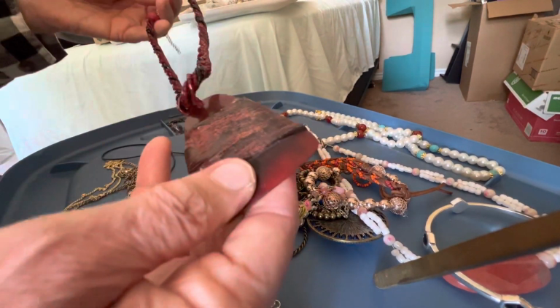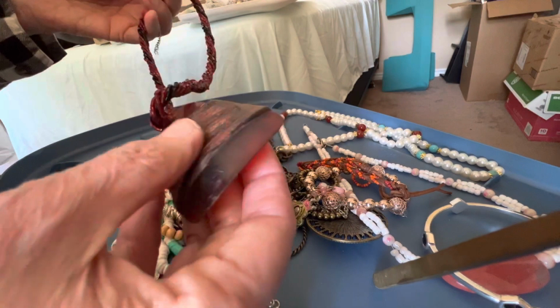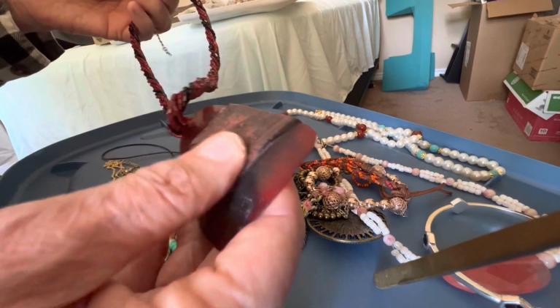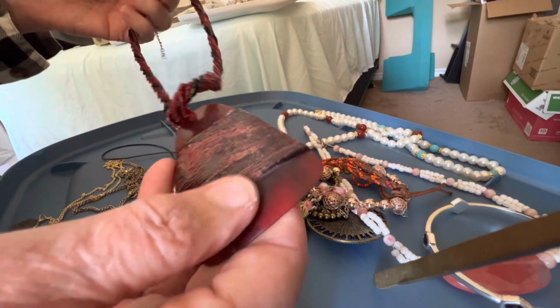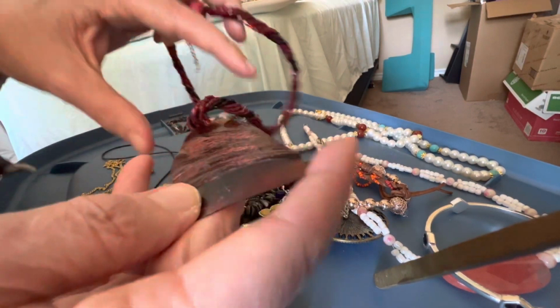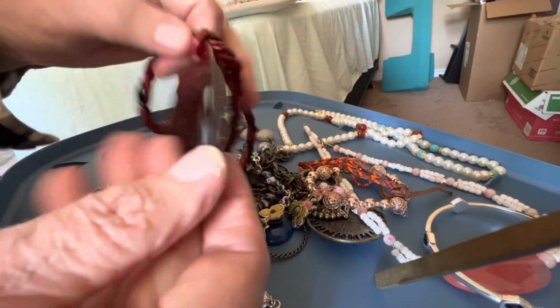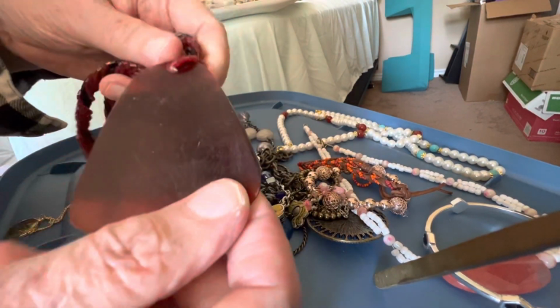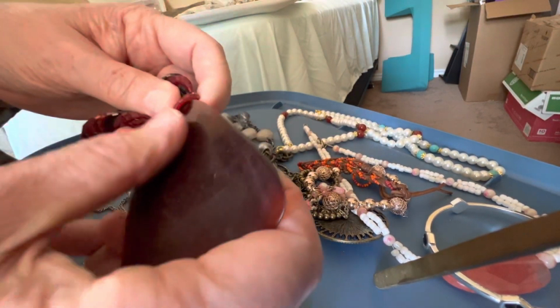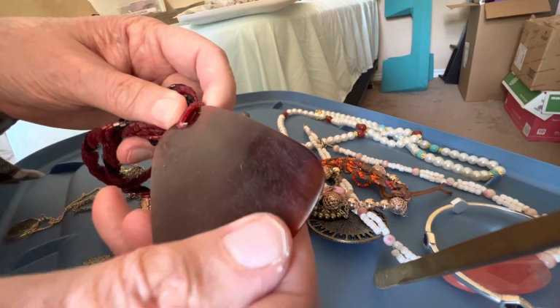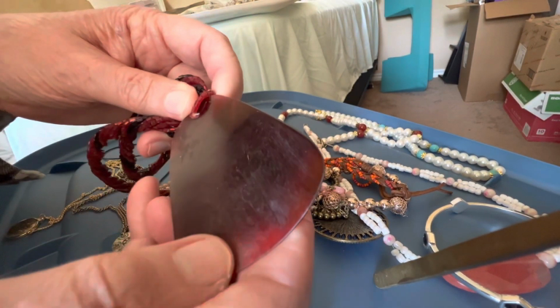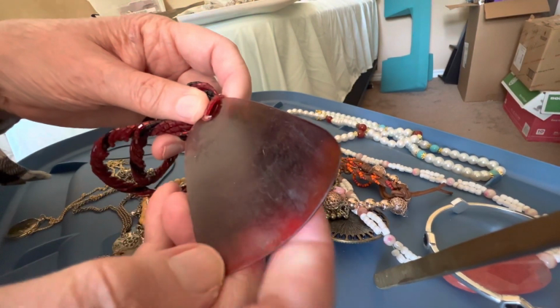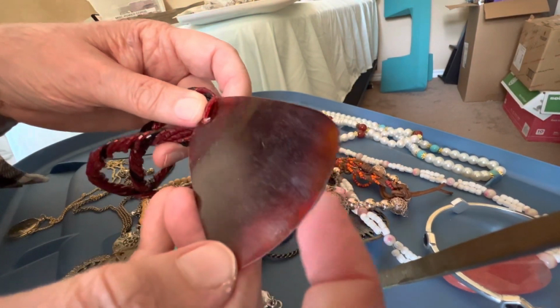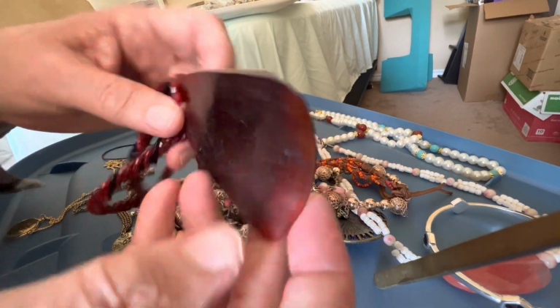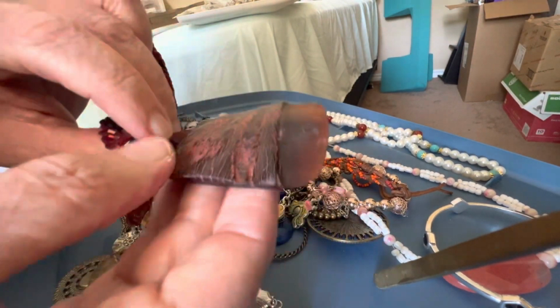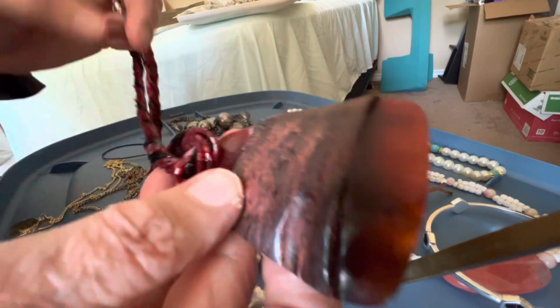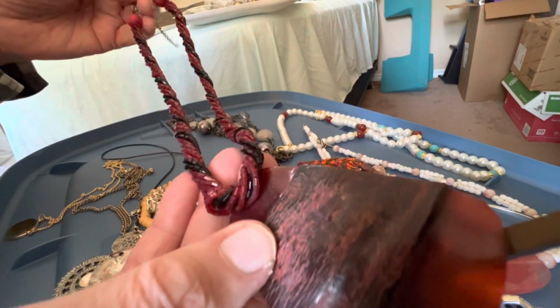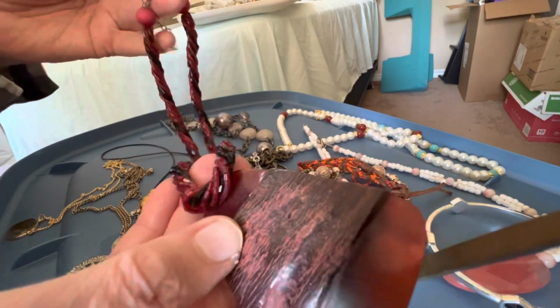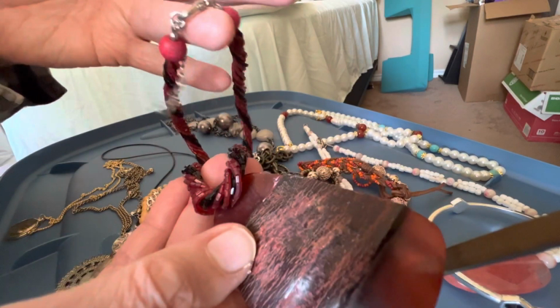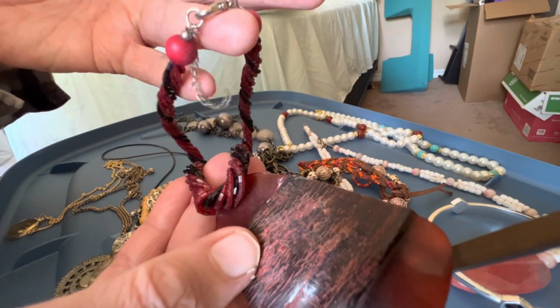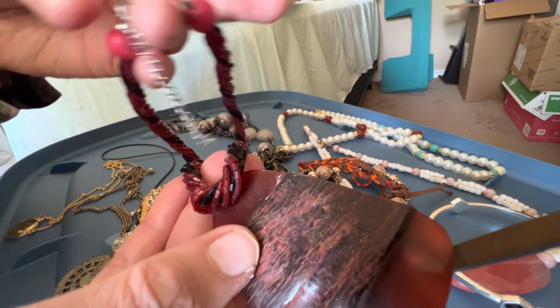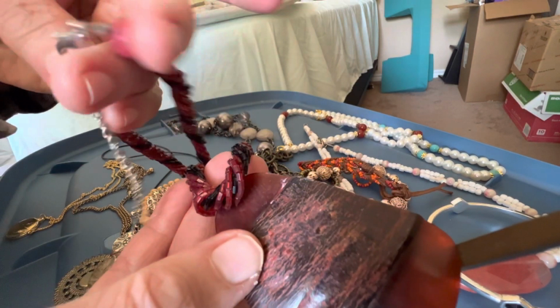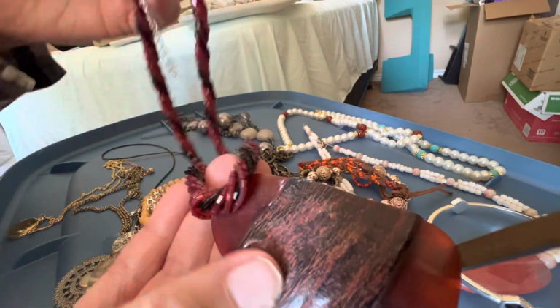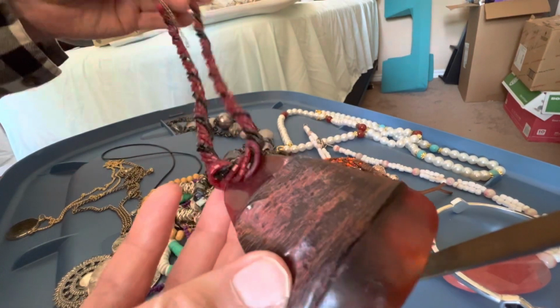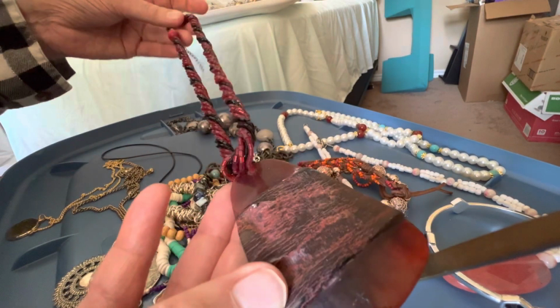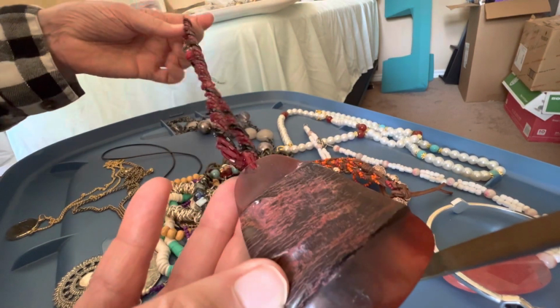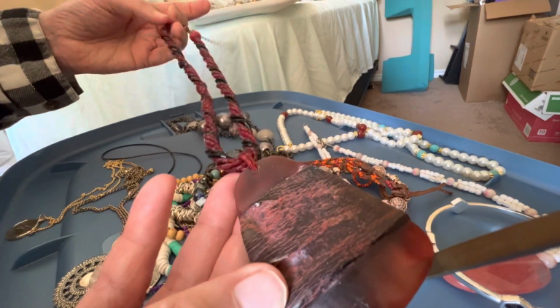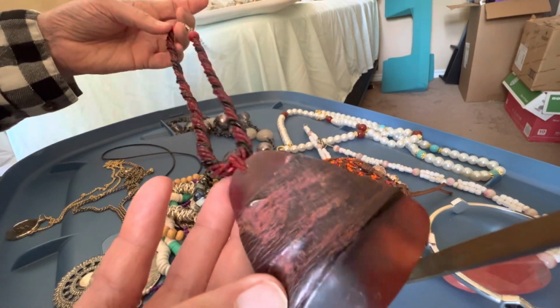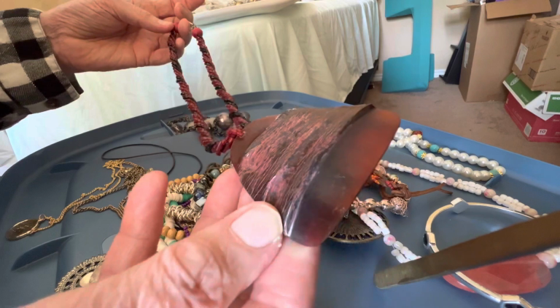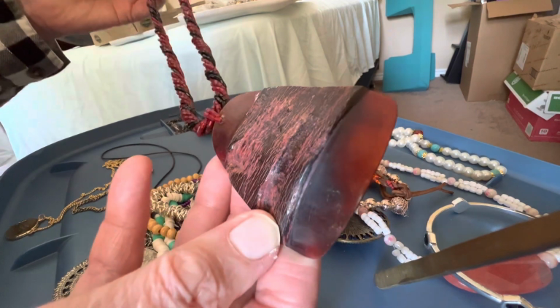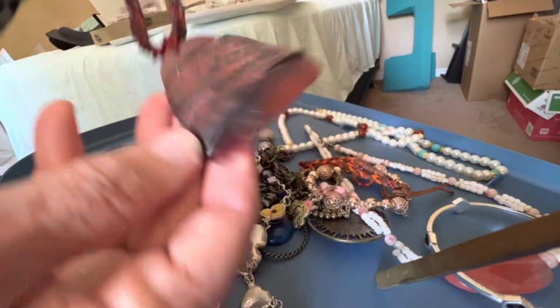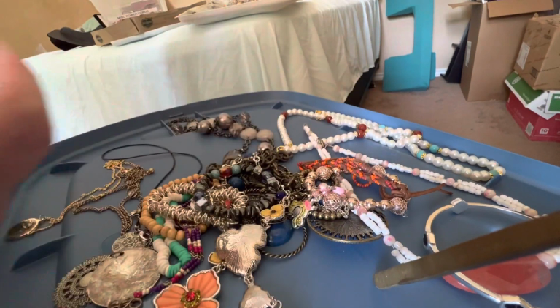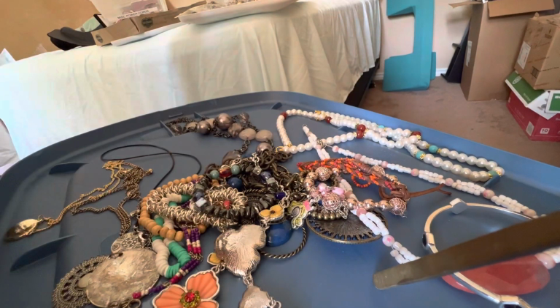This is something natural — I think it's a horn with glass seed bead. Seven dollars. Very unusual.